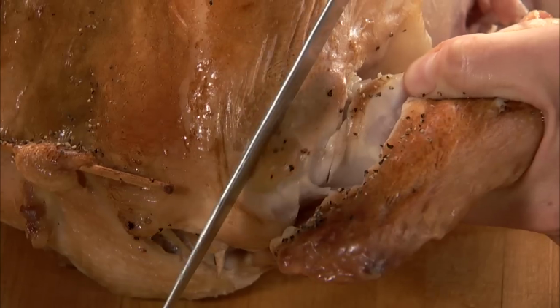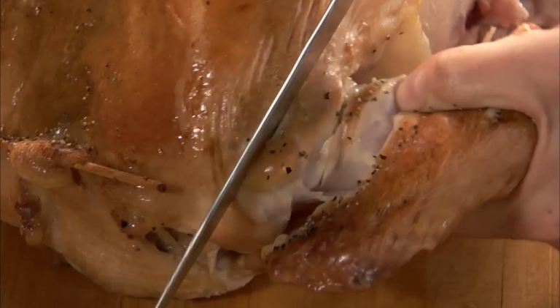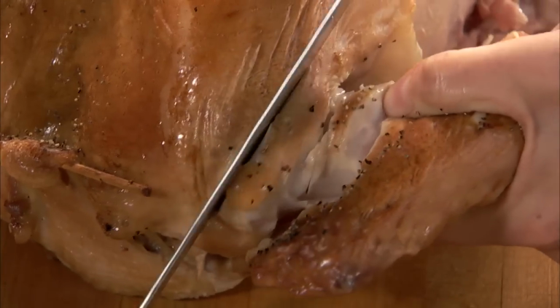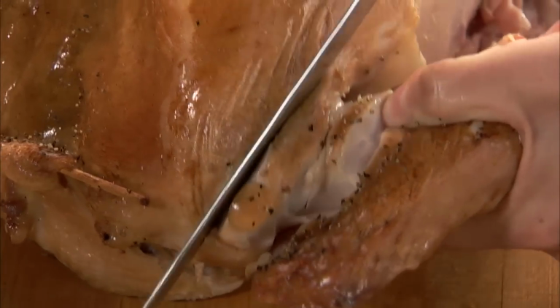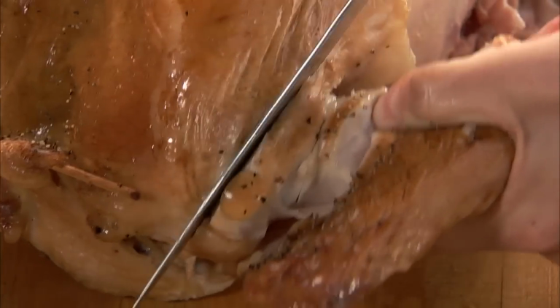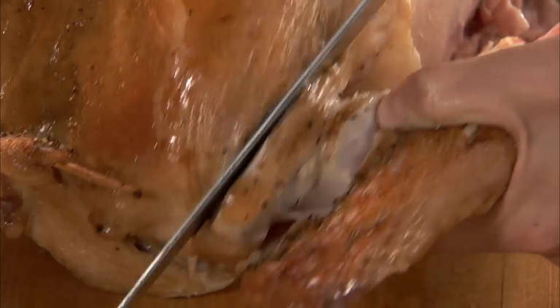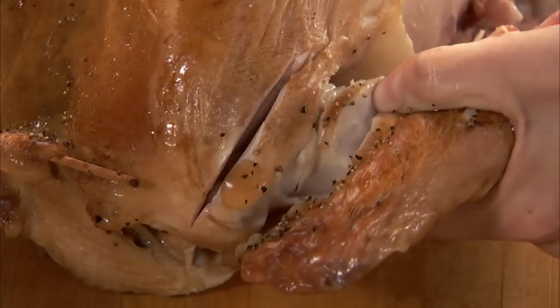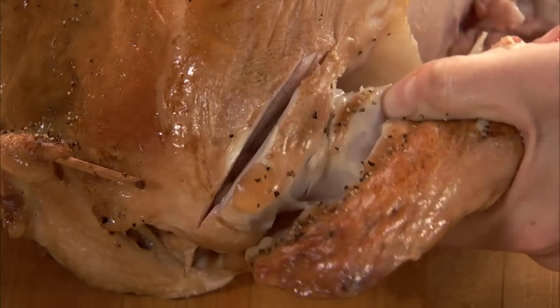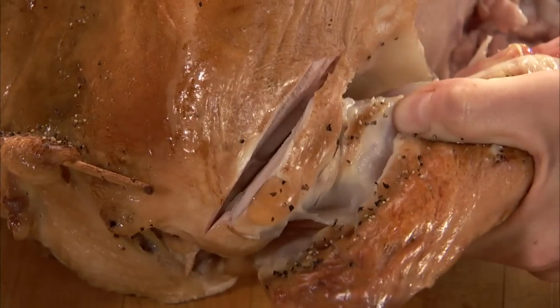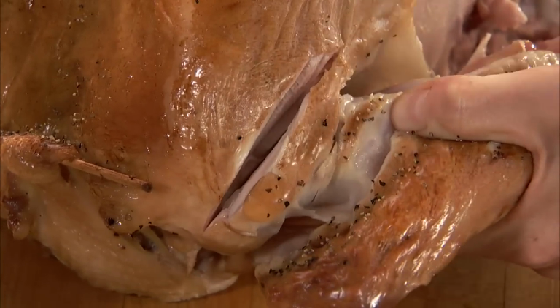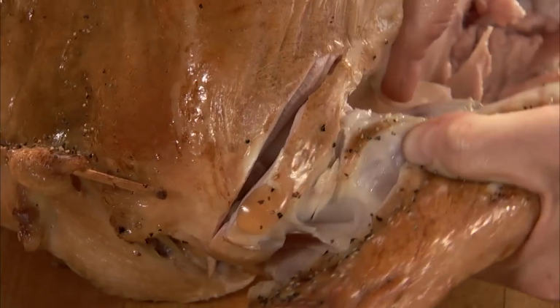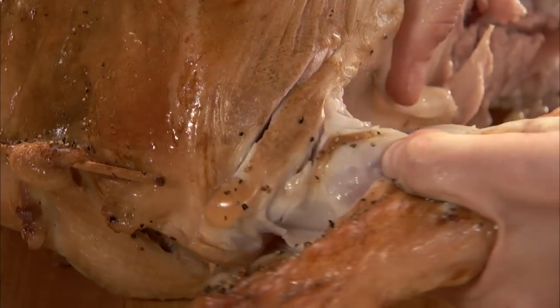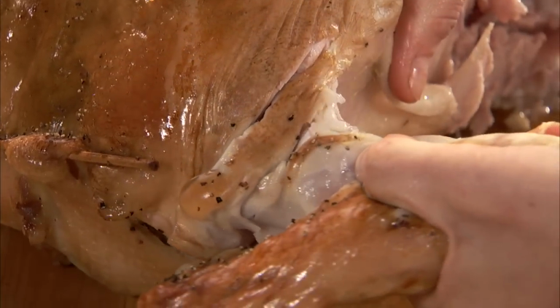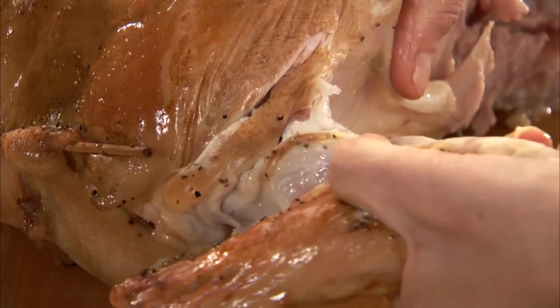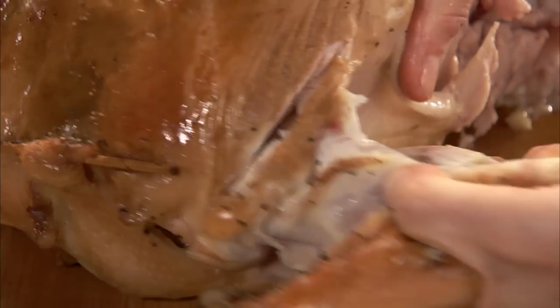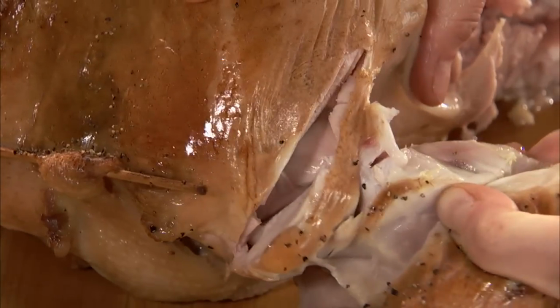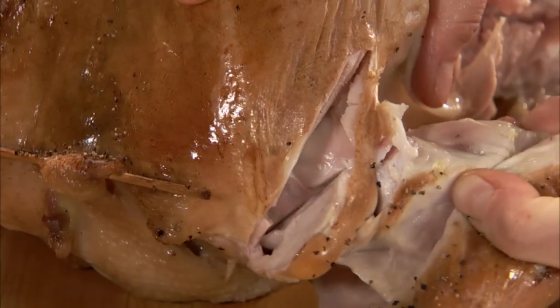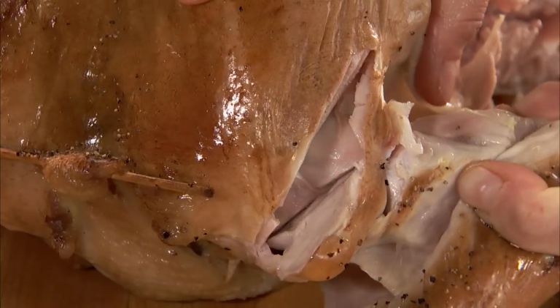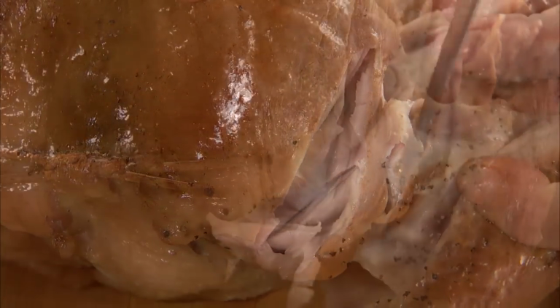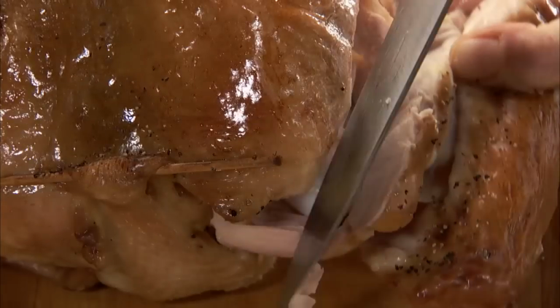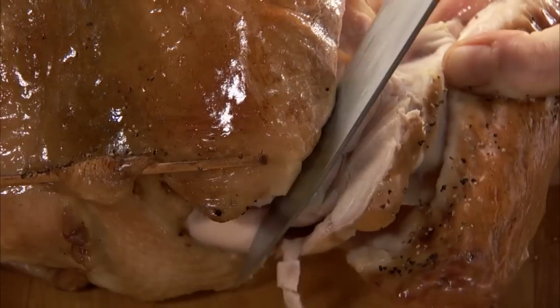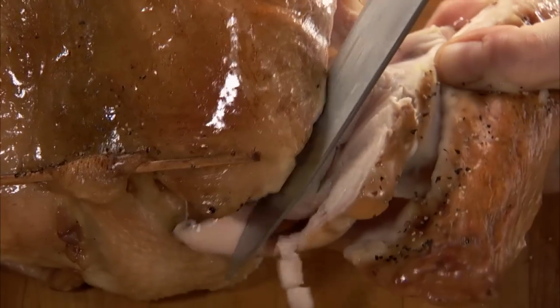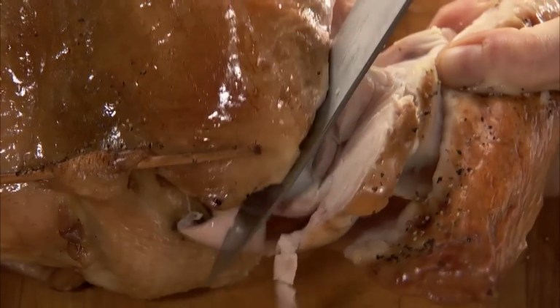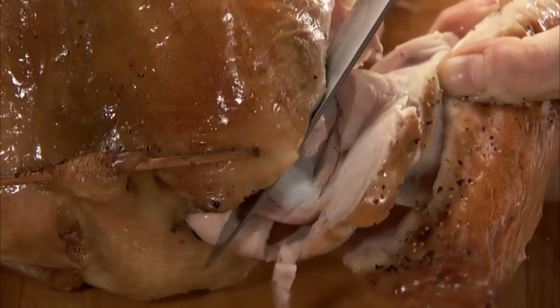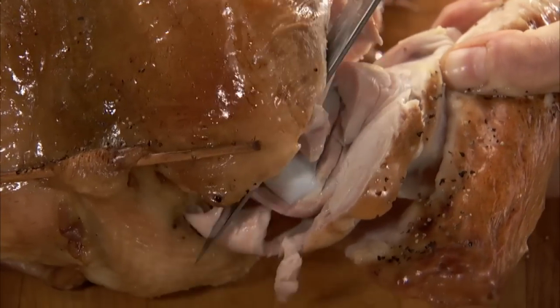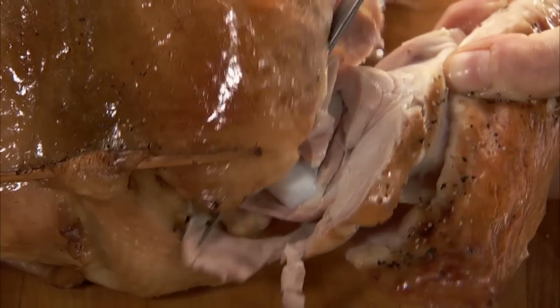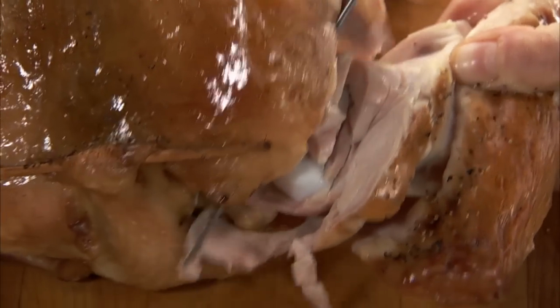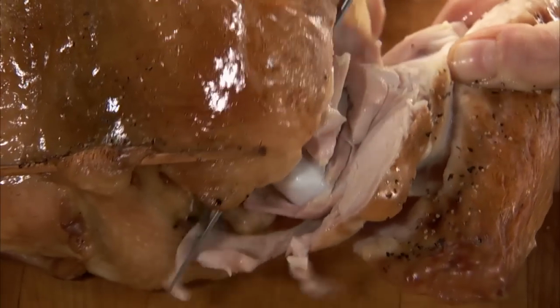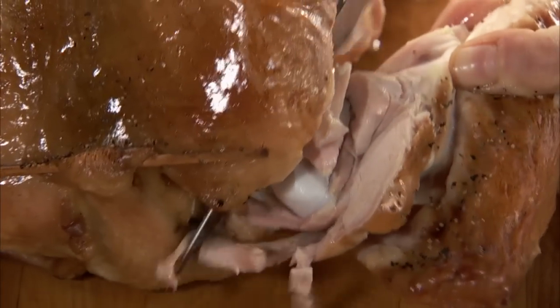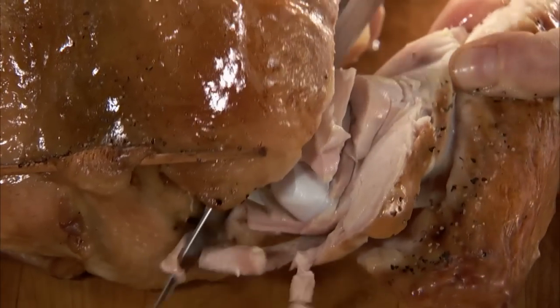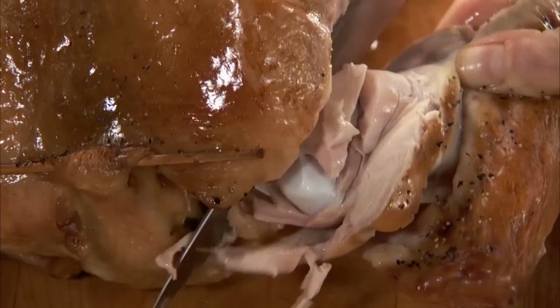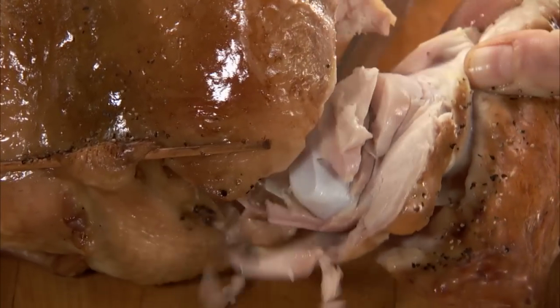Next, use your knife to find where the wing and body connect. Slip your knife into the joint to separate the wing from the body on each side.